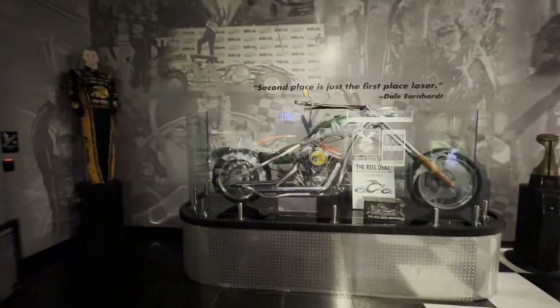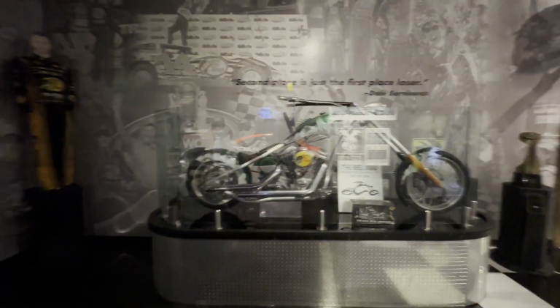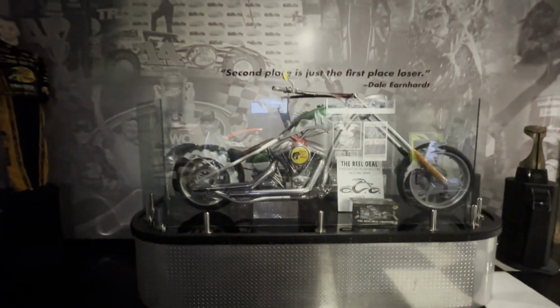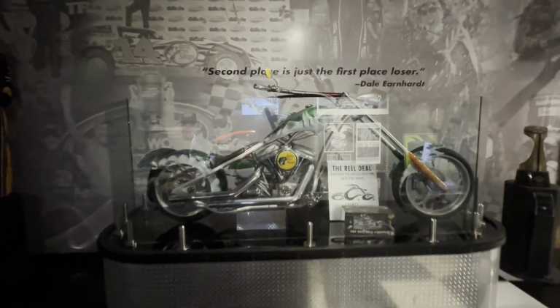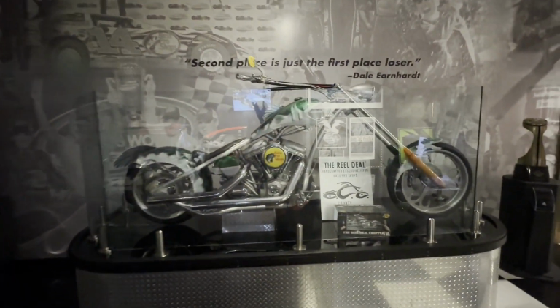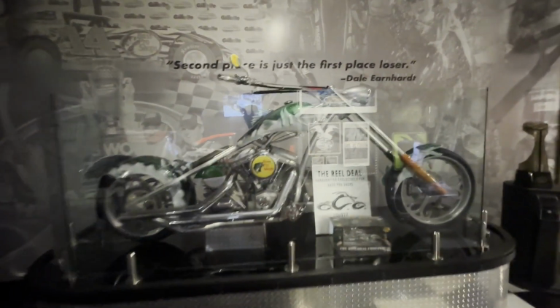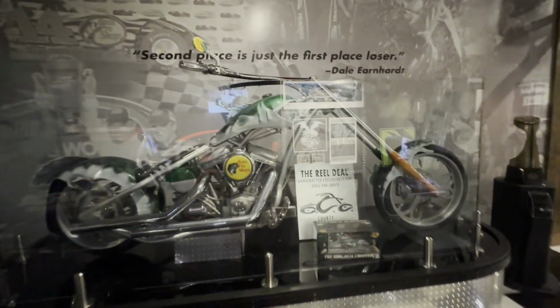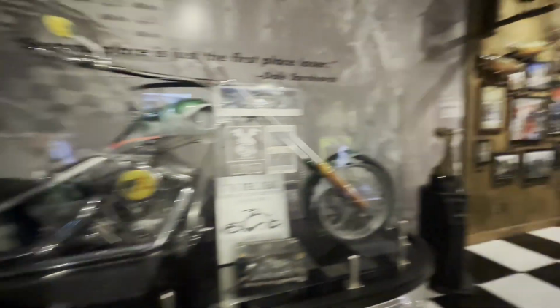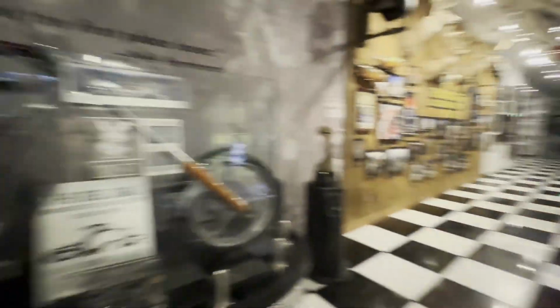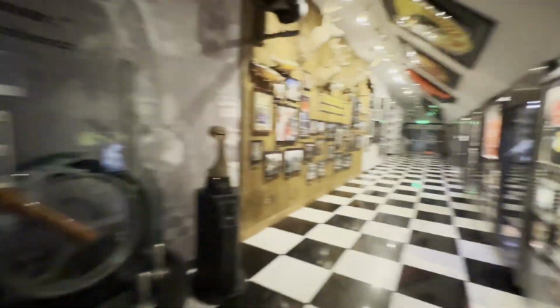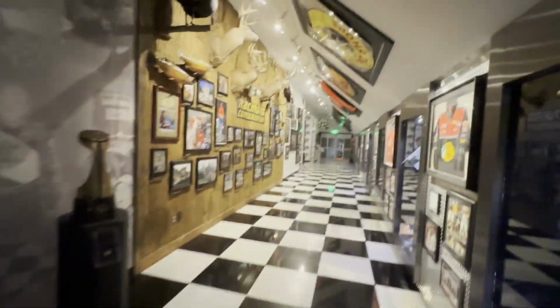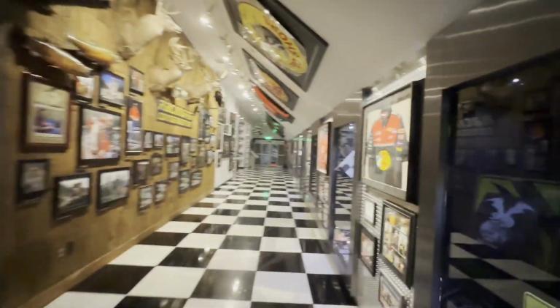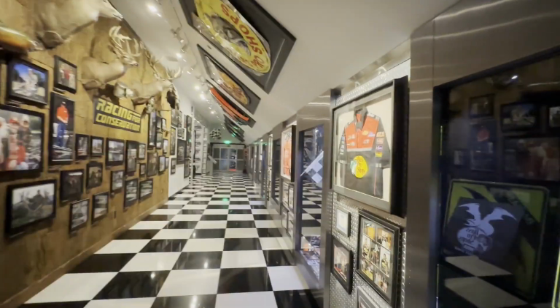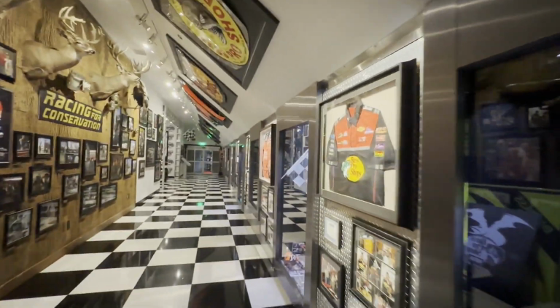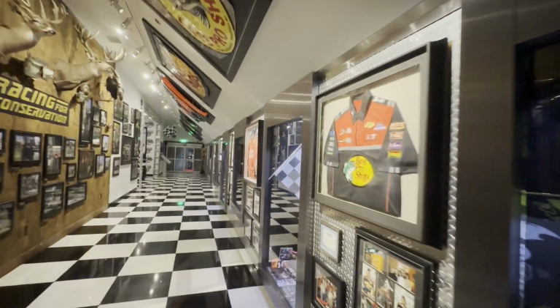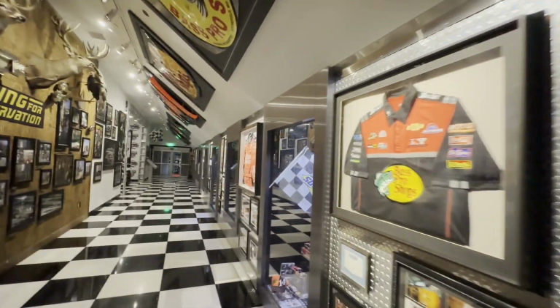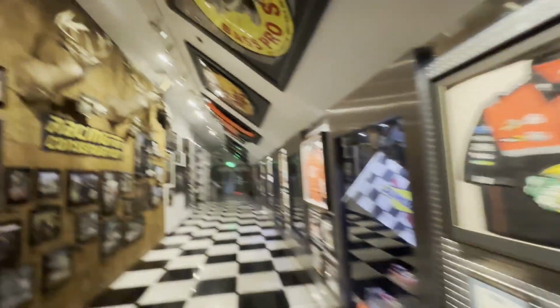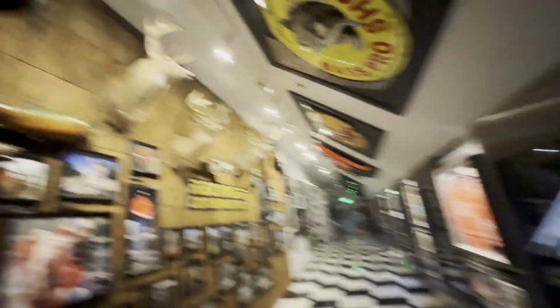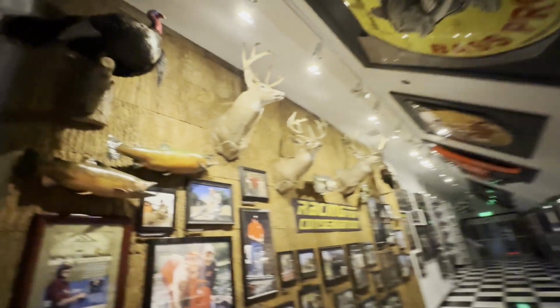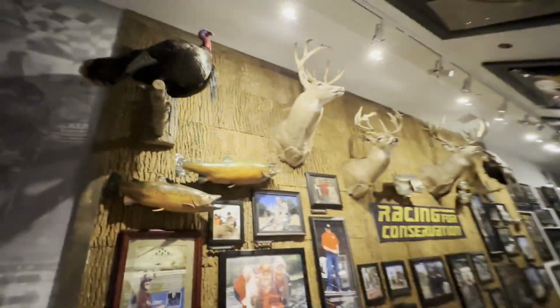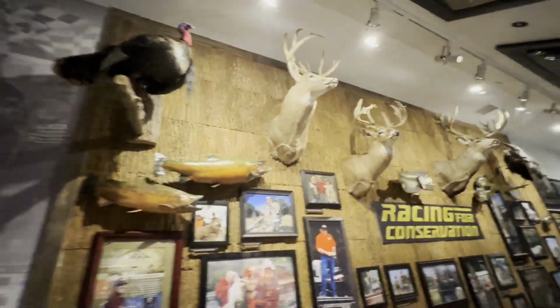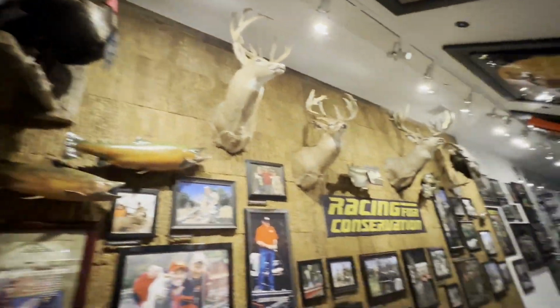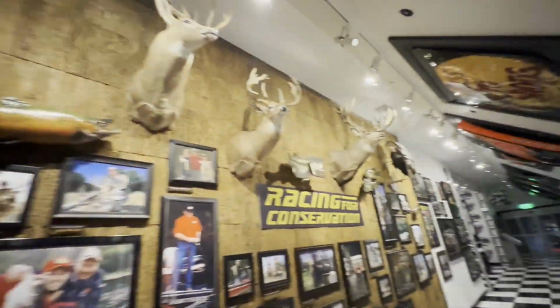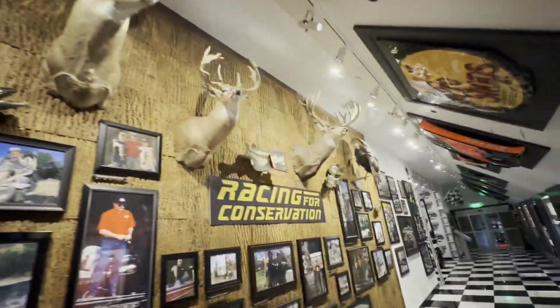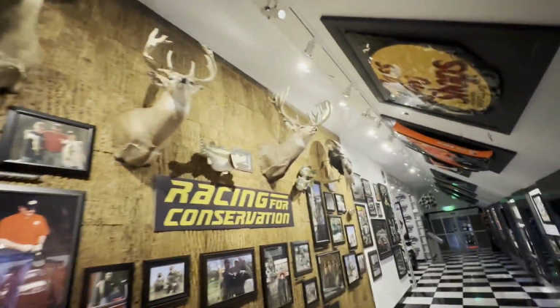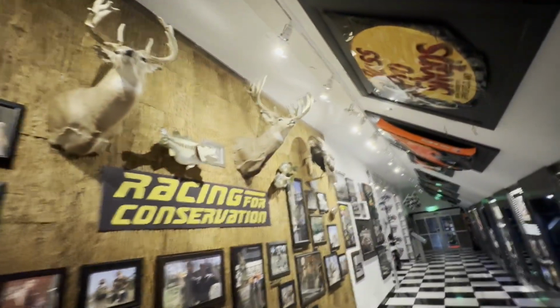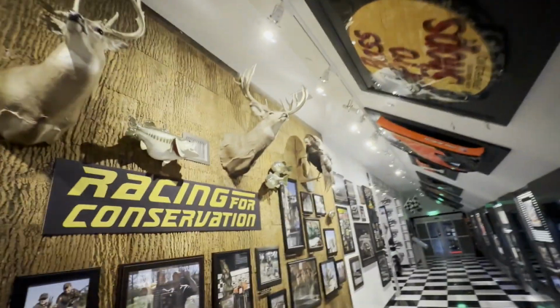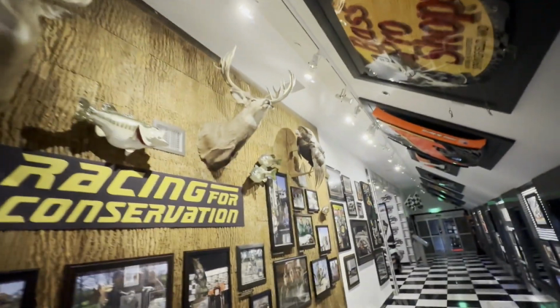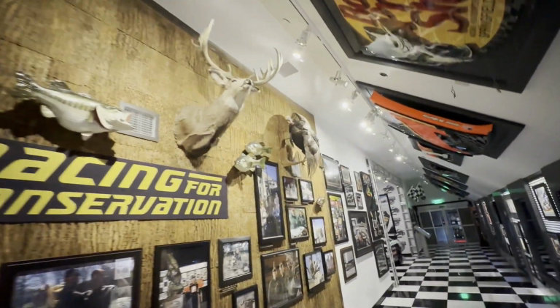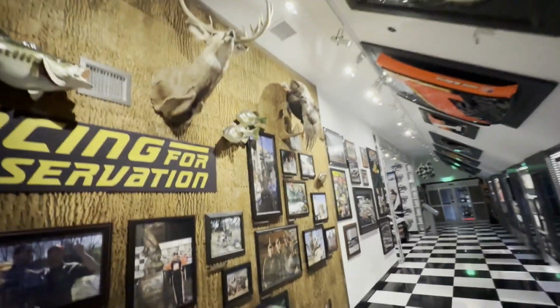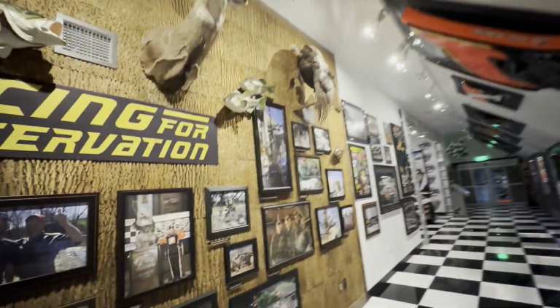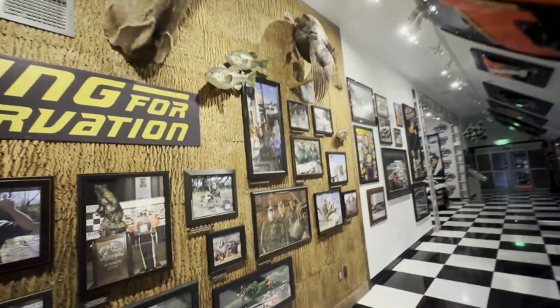Bass Pro Shop chopper right there. And all the deer heads — all the deer heads and some fish up in here too. A turkey. A bunch of pictures.